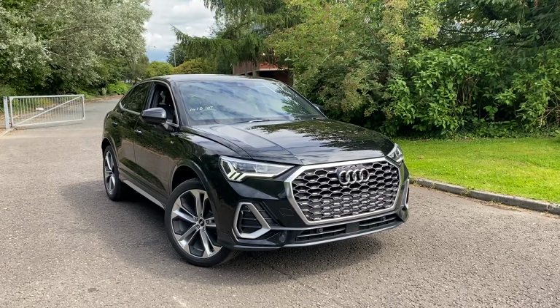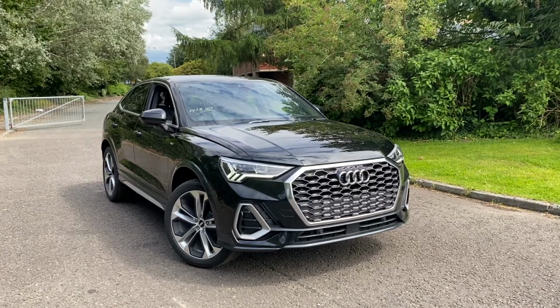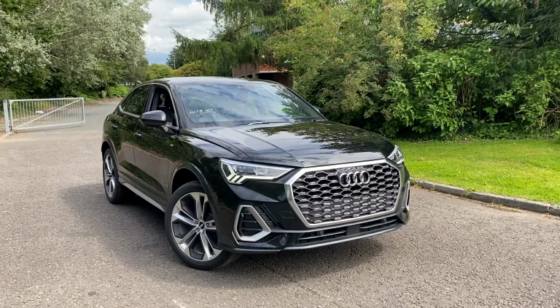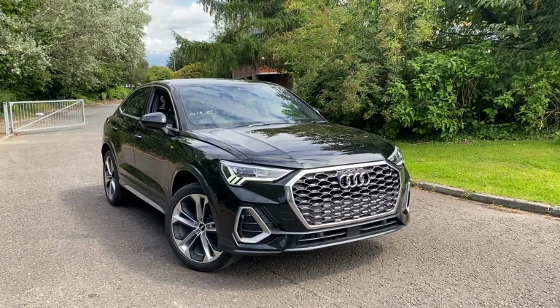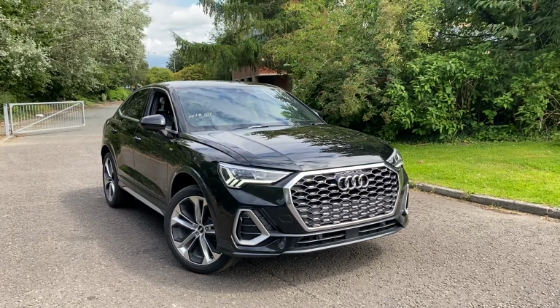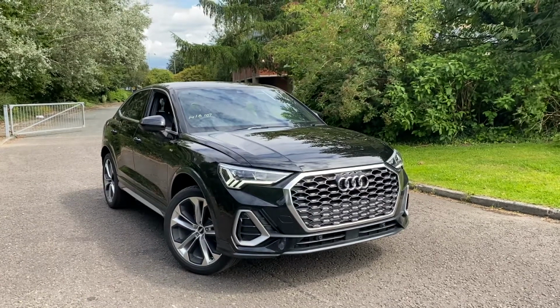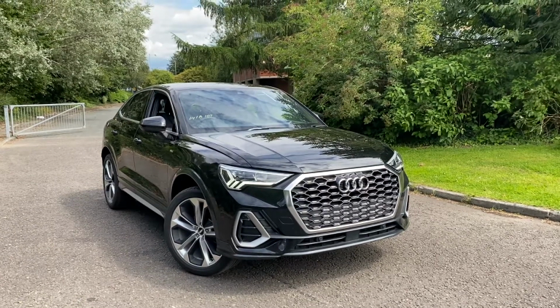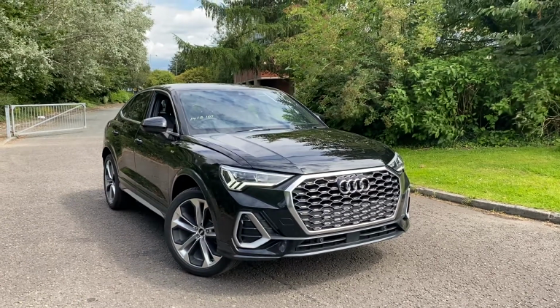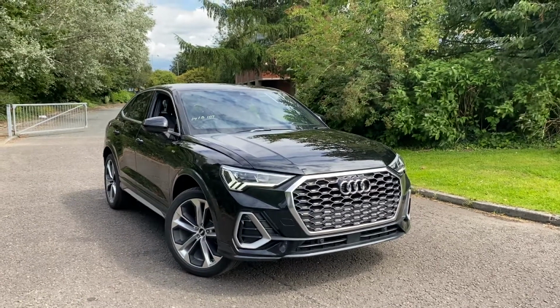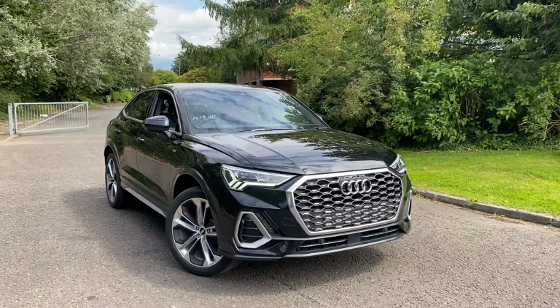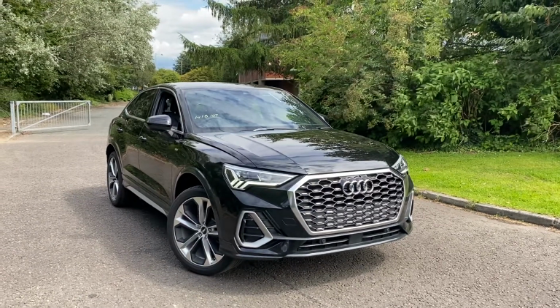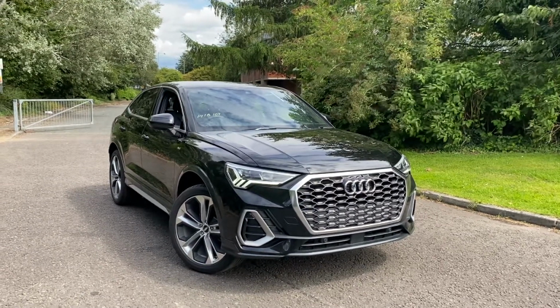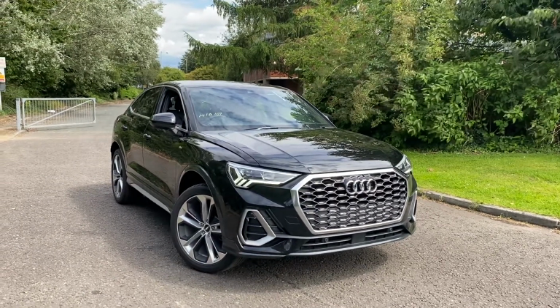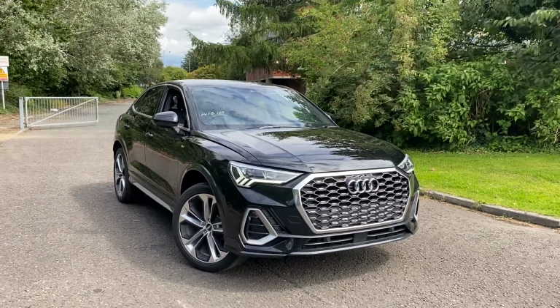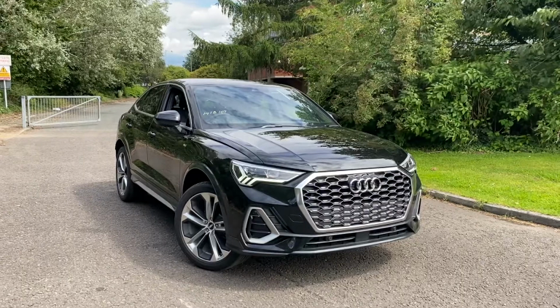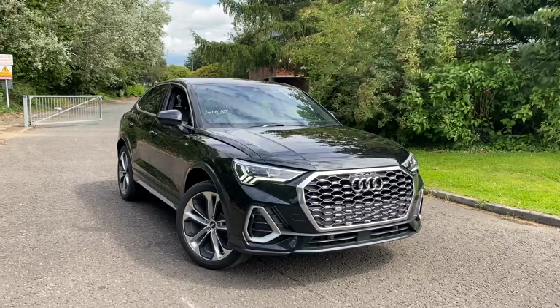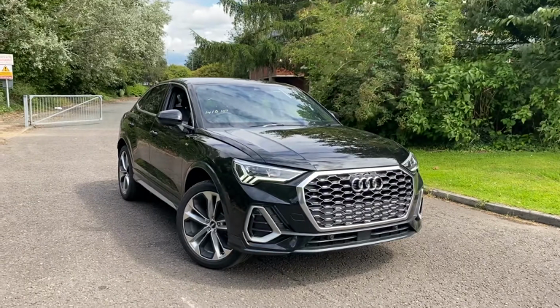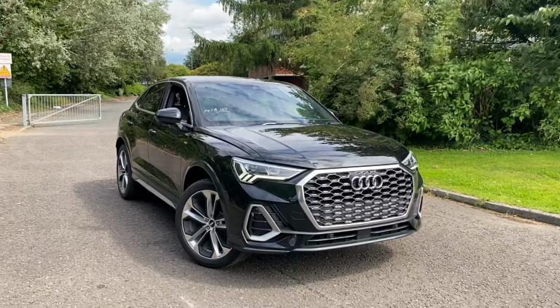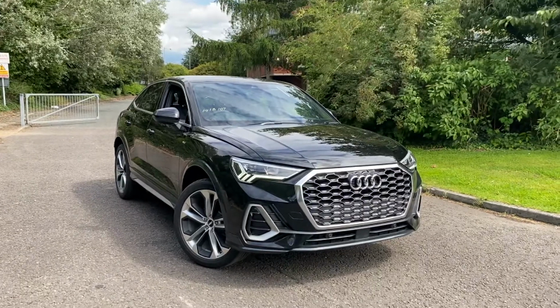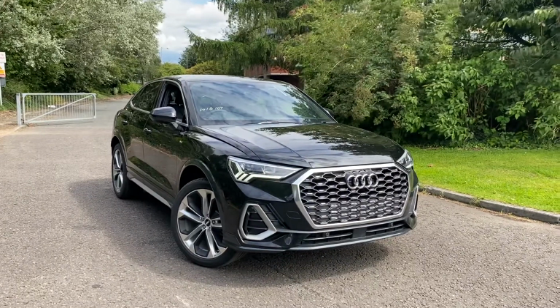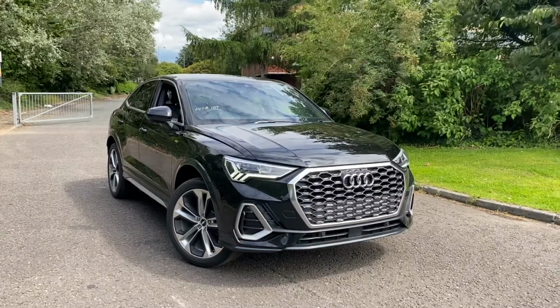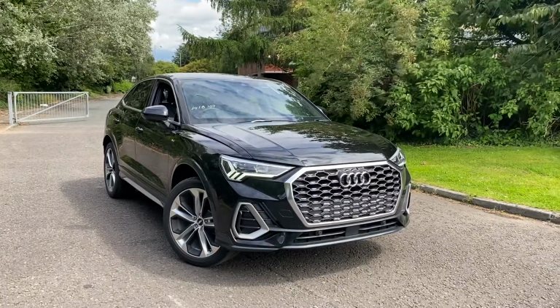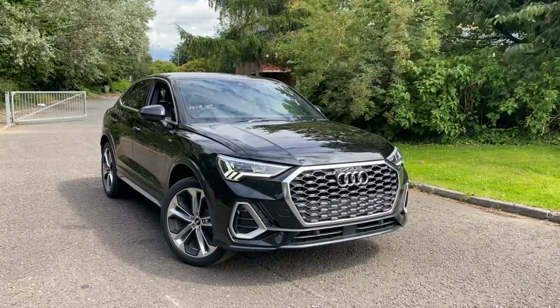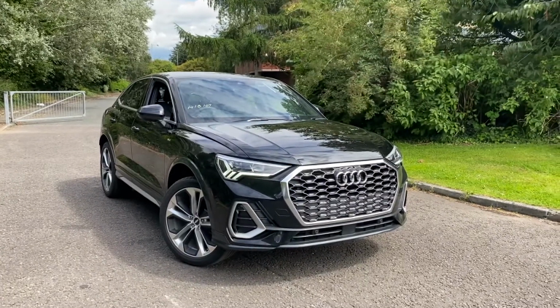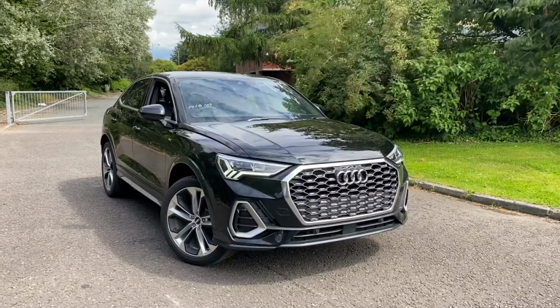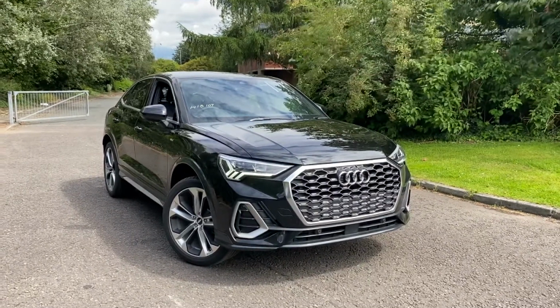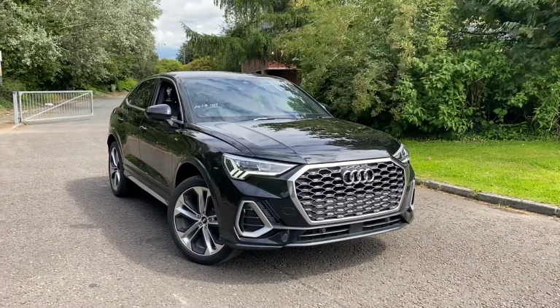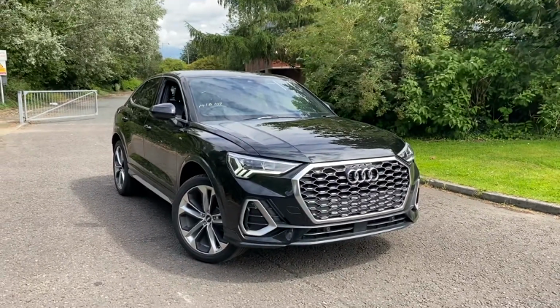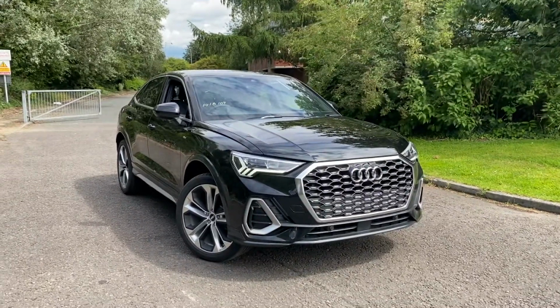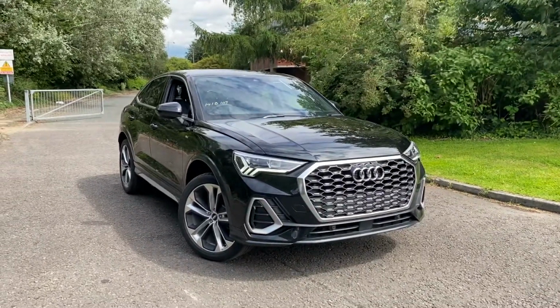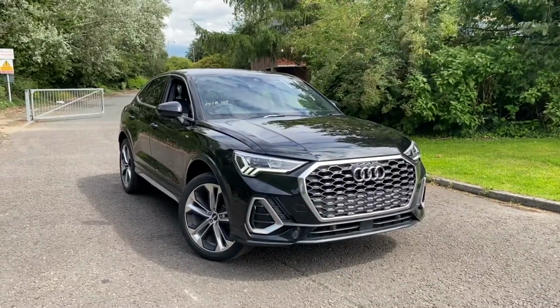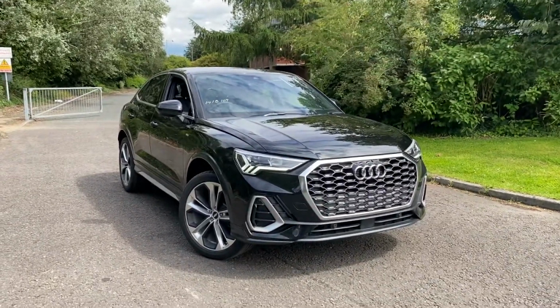Hi there, welcome to Preston Audi. Today I'm going to be taking you around this brand new Audi Q3 Sportback S line, finished in Mythos black metallic paint.